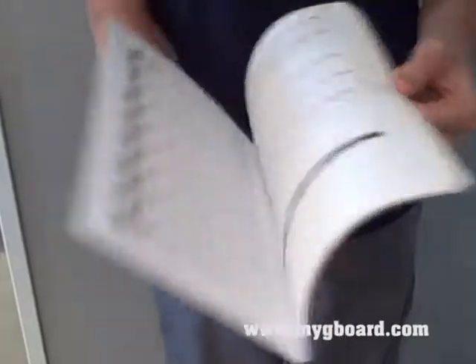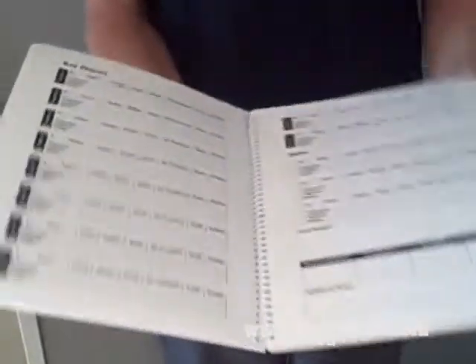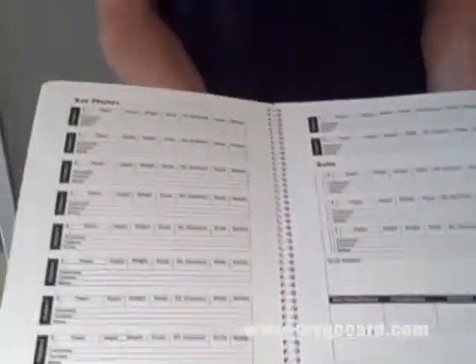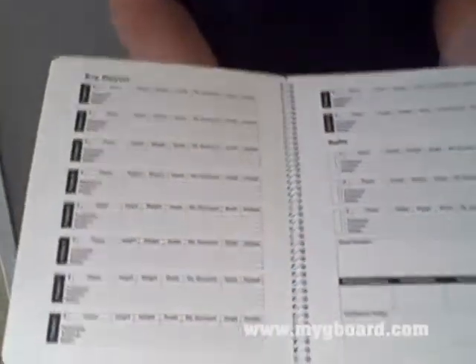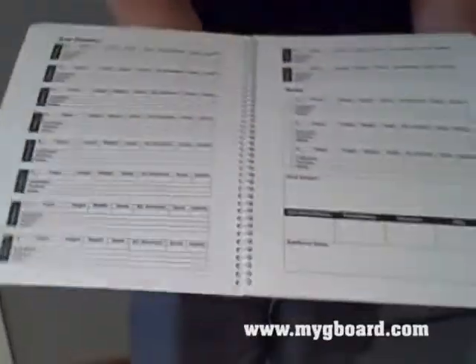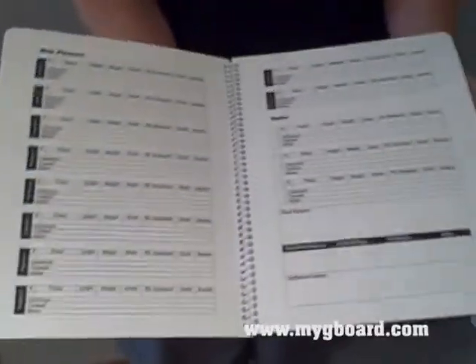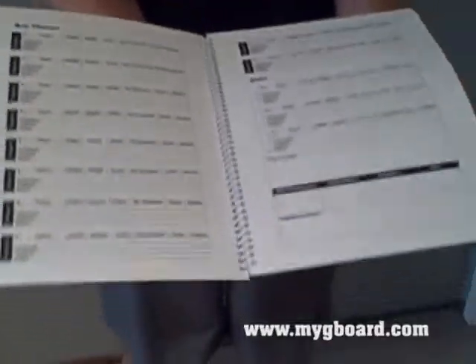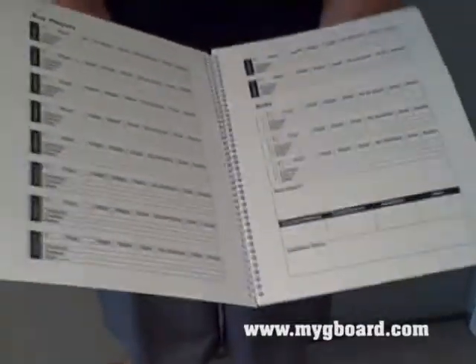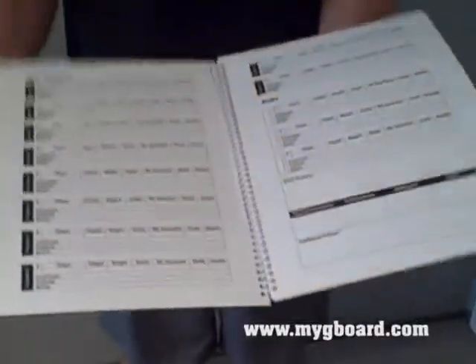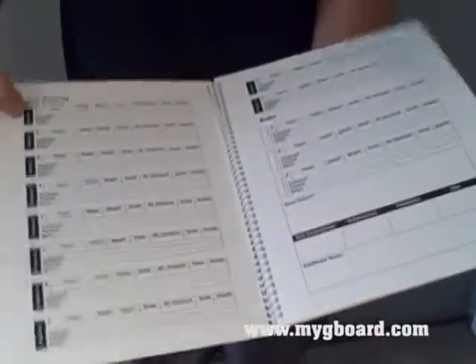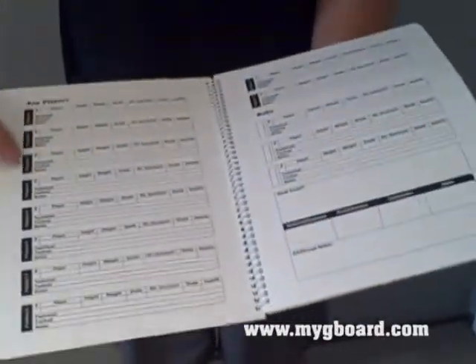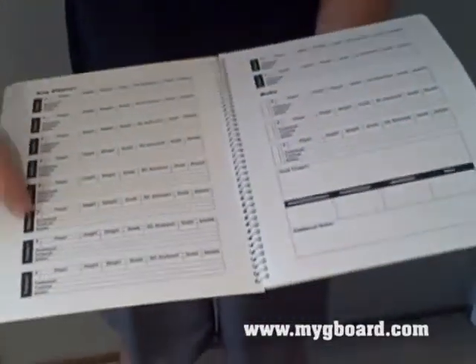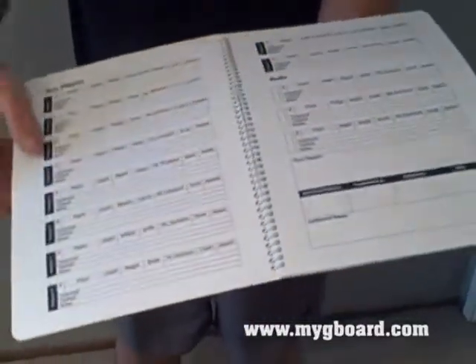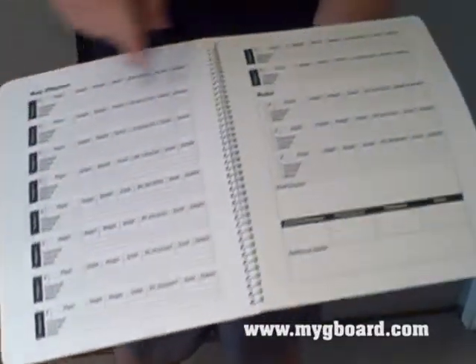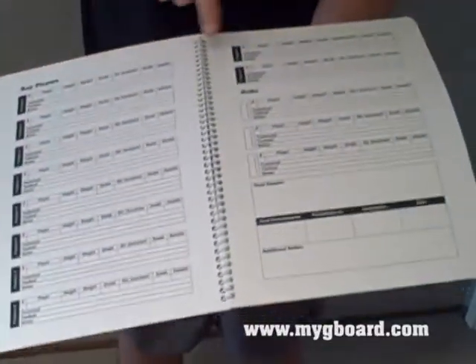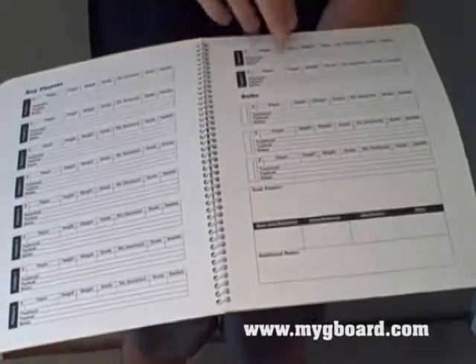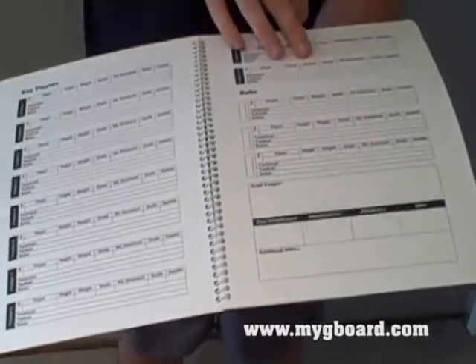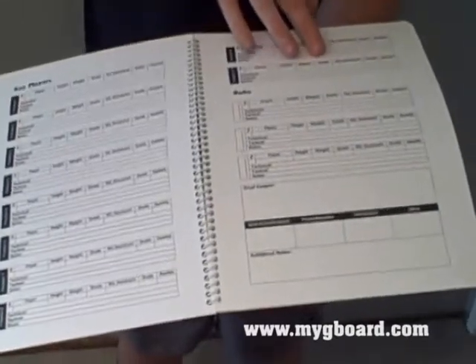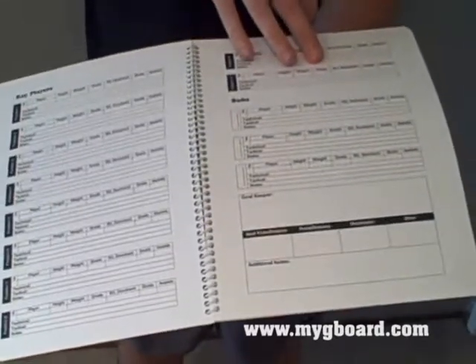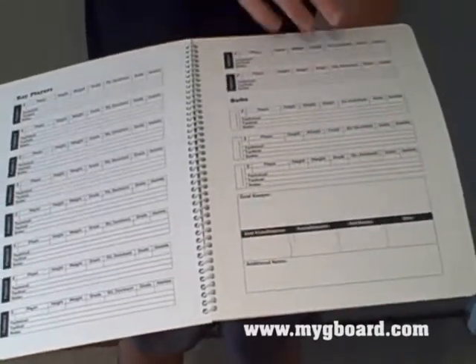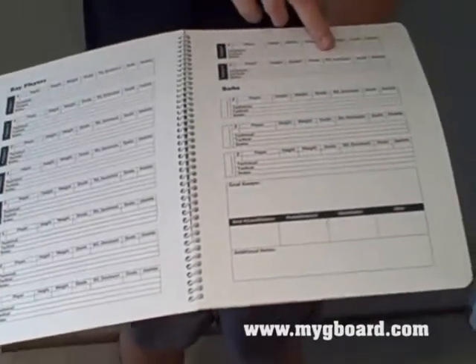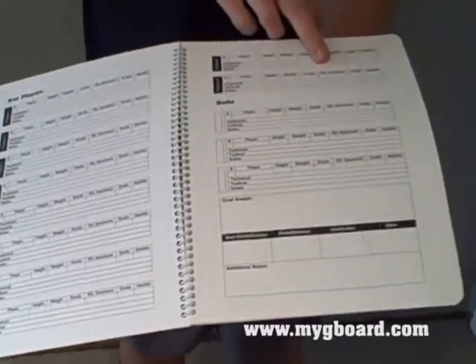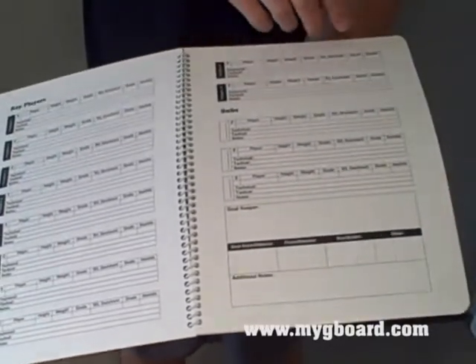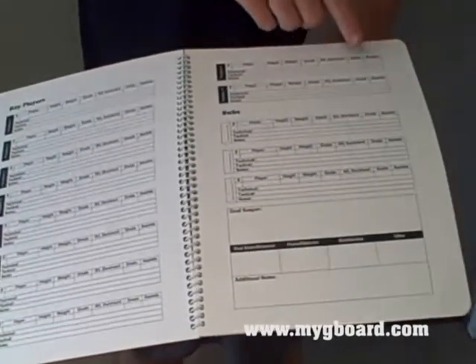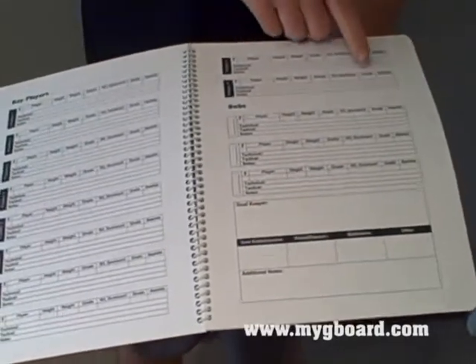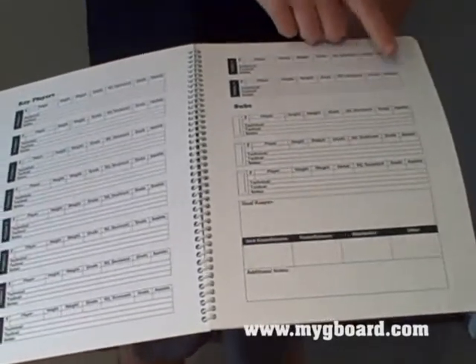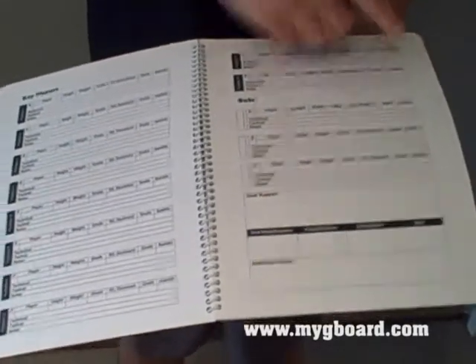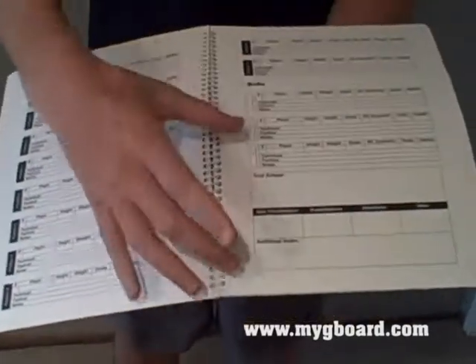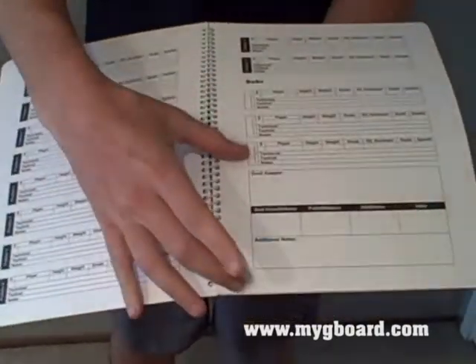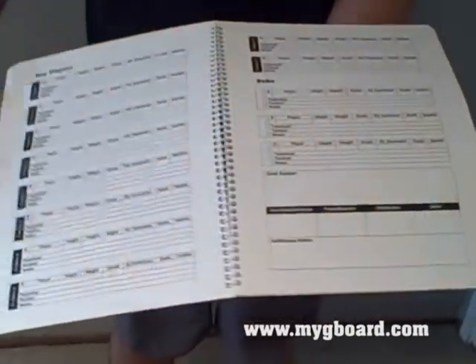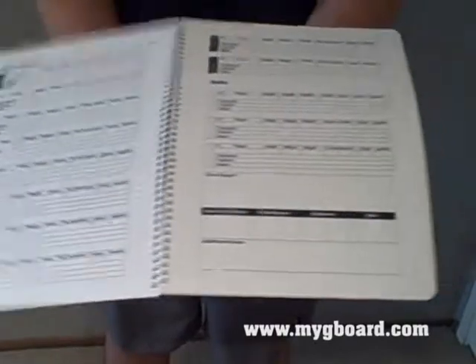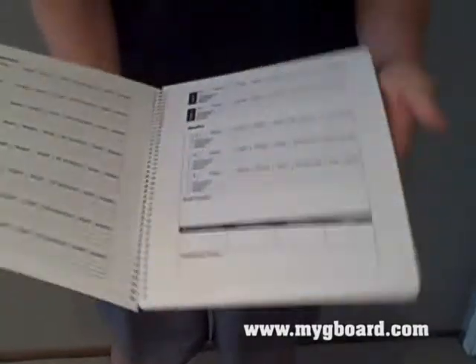It's got your player hub where you can talk about all the players — their strengths, their weaknesses, height, weight, grade, right, left, dominant foot, how many goals, assists — and a whole section for the scorekeeper.